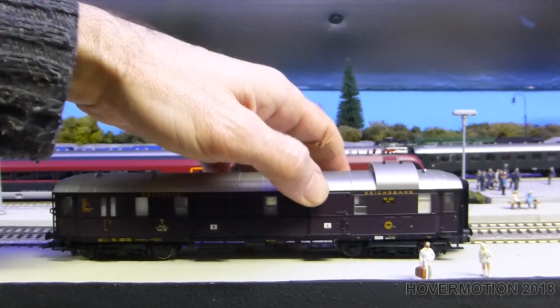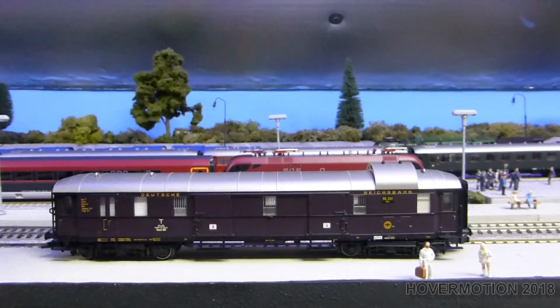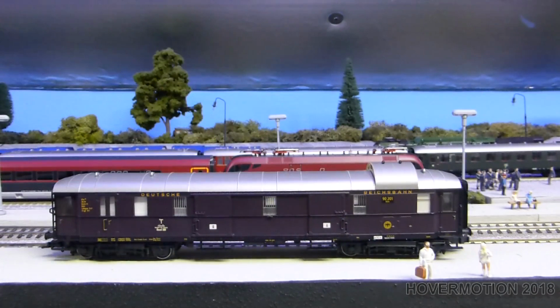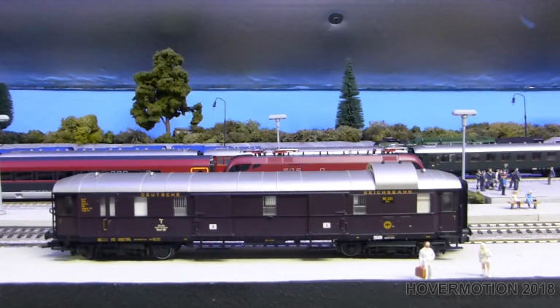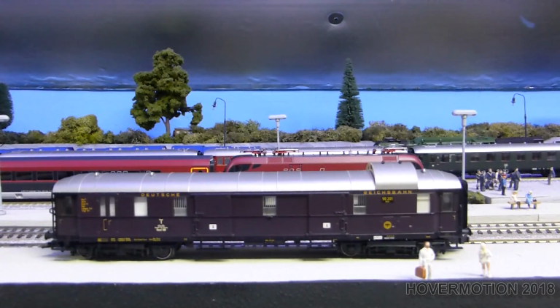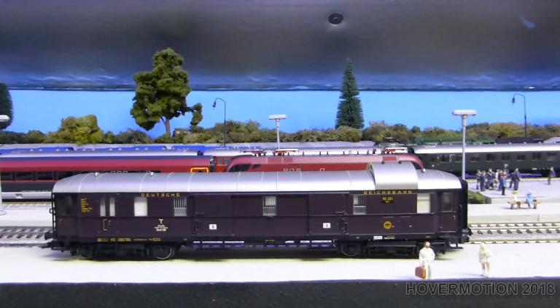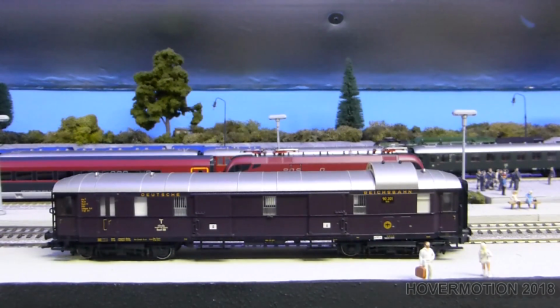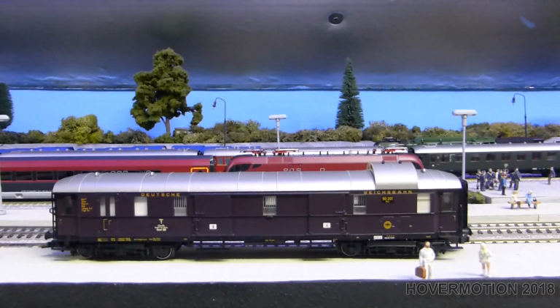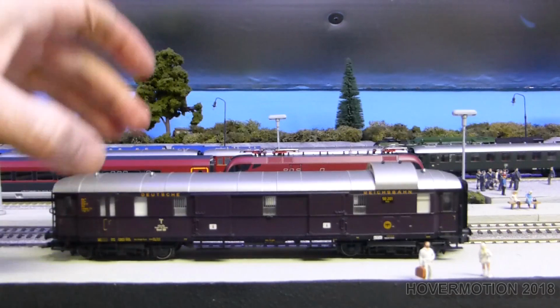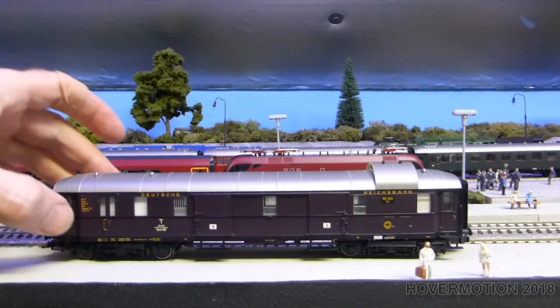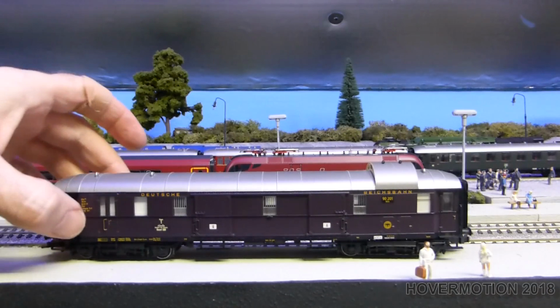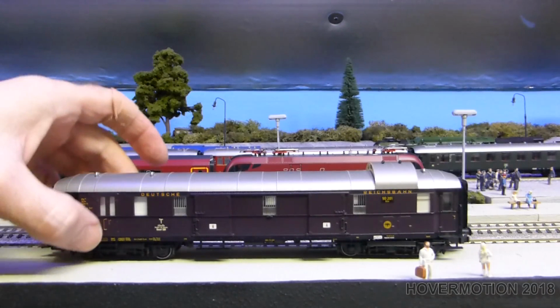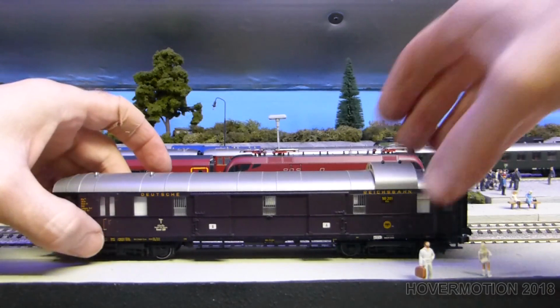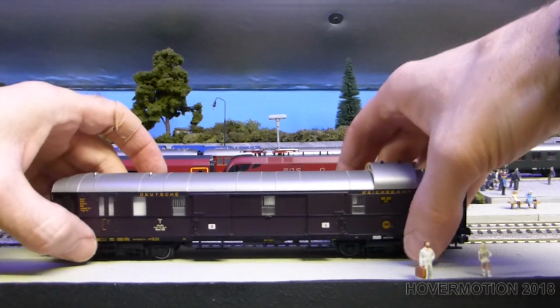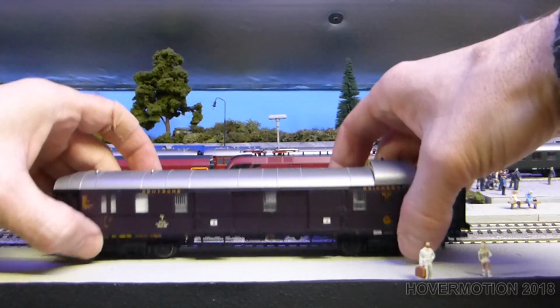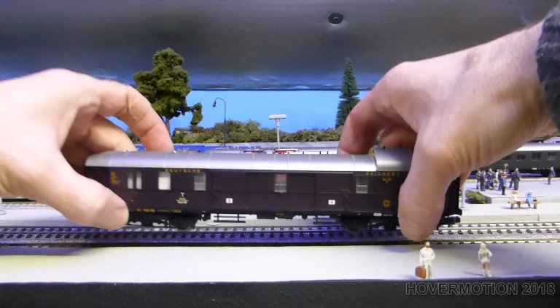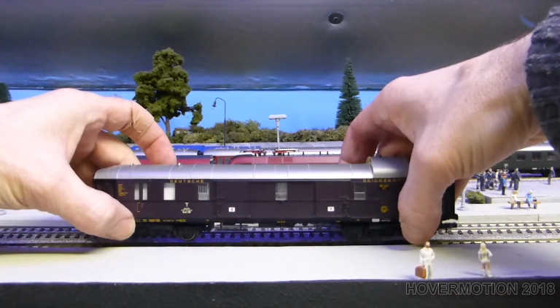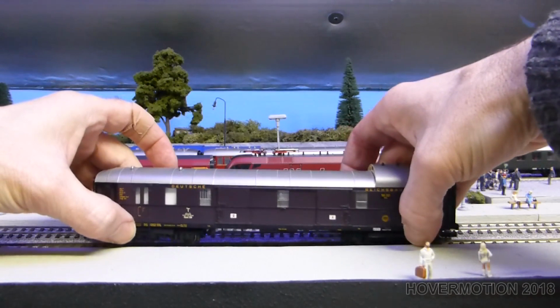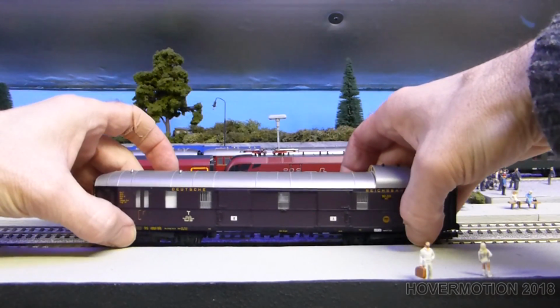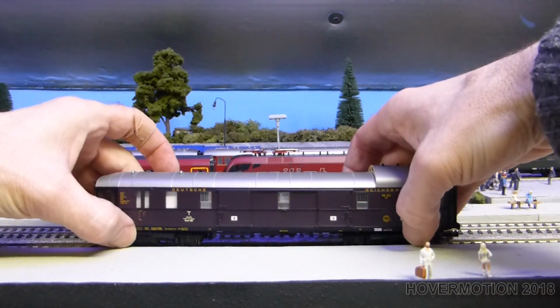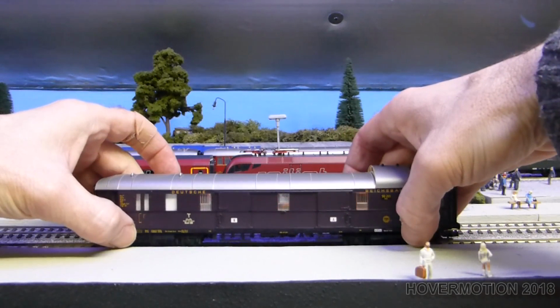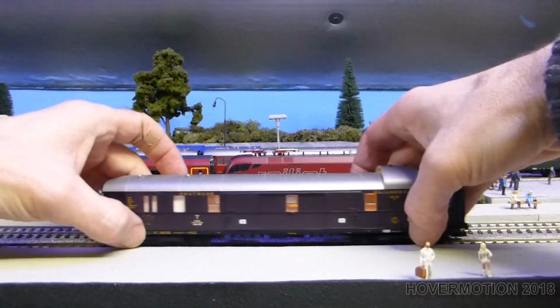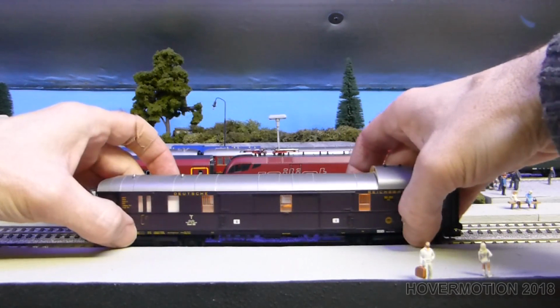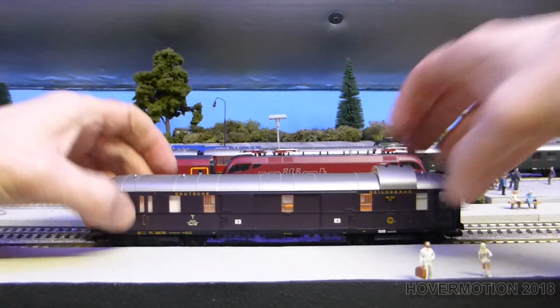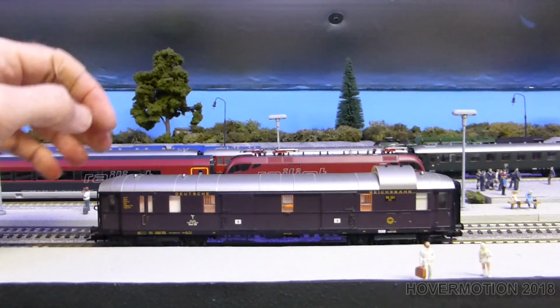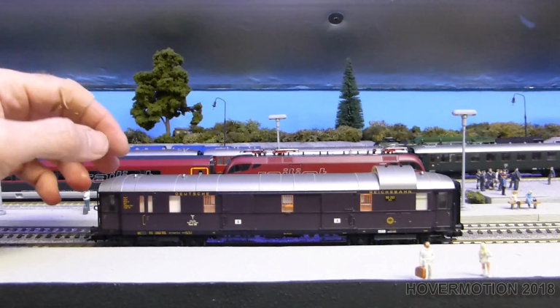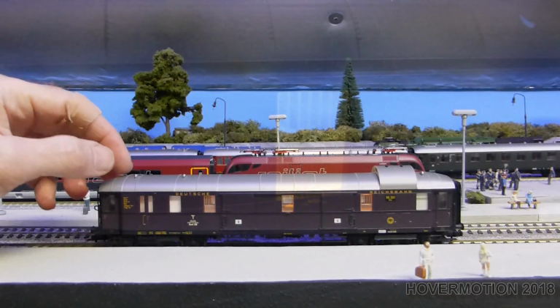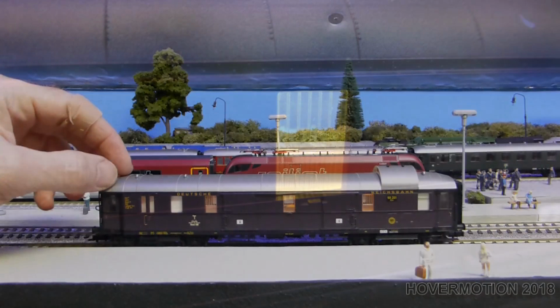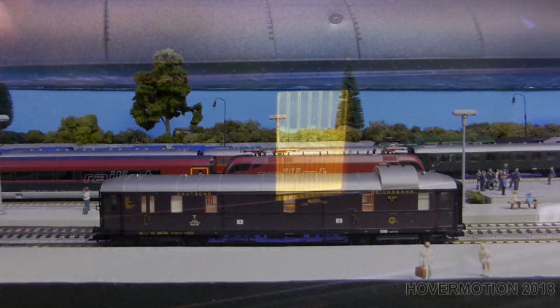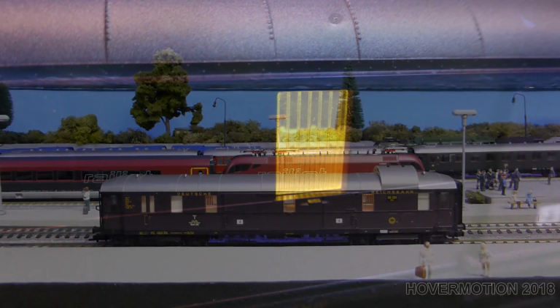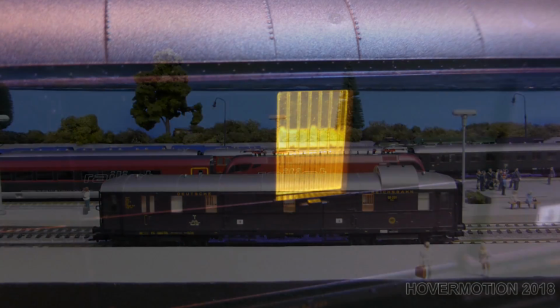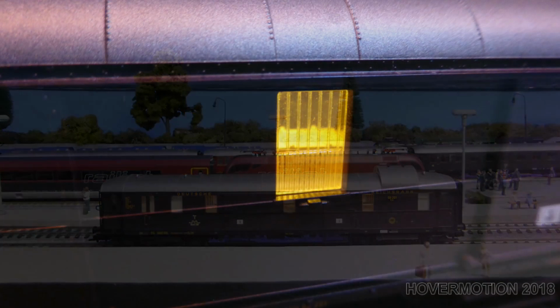That's that coach done. I'll show how to do the dining car coaches and the other passenger coaches in the next video.